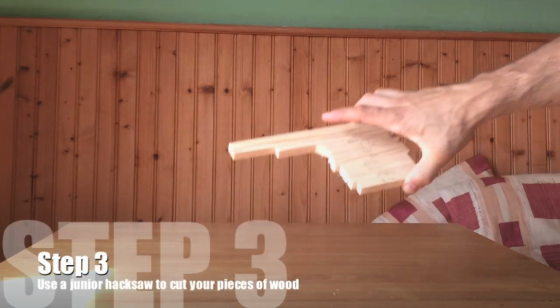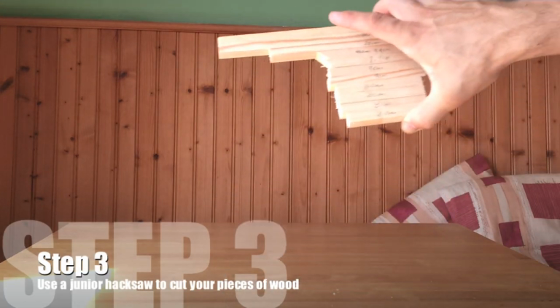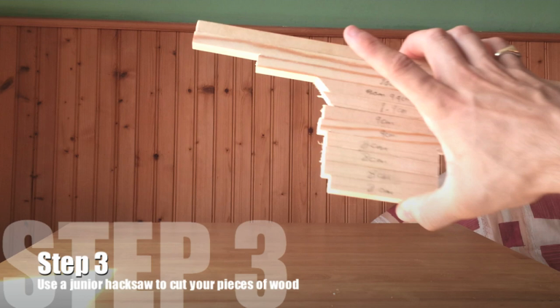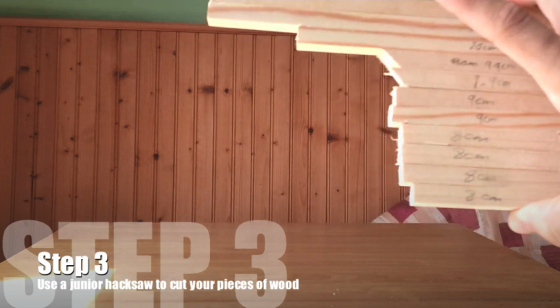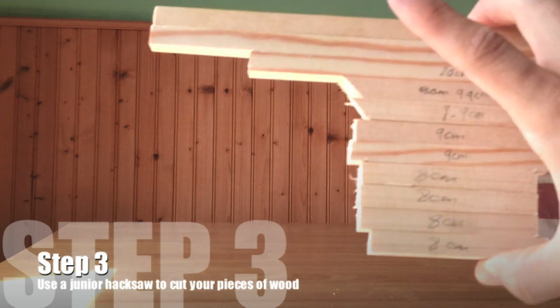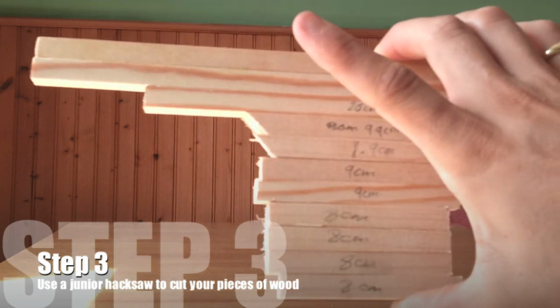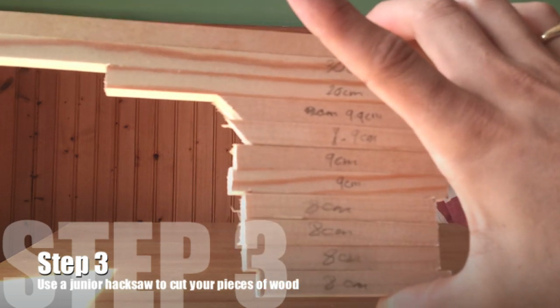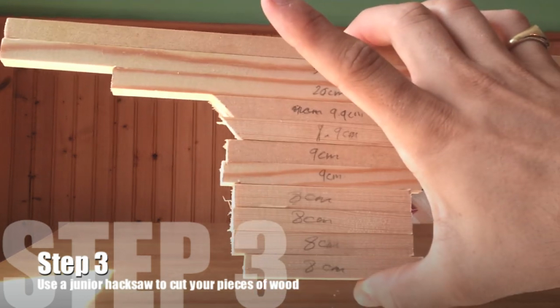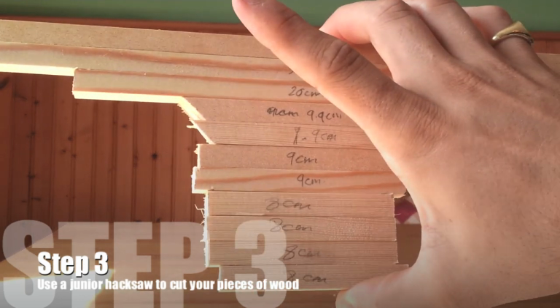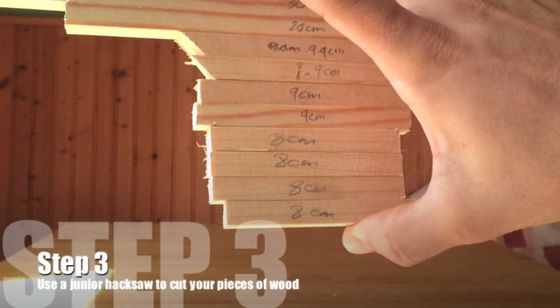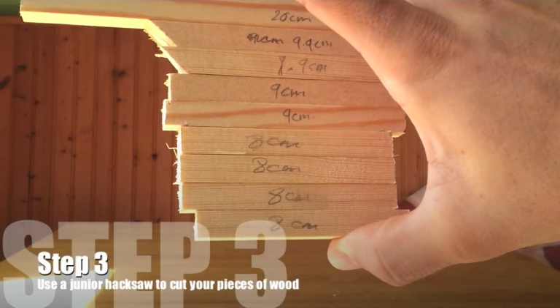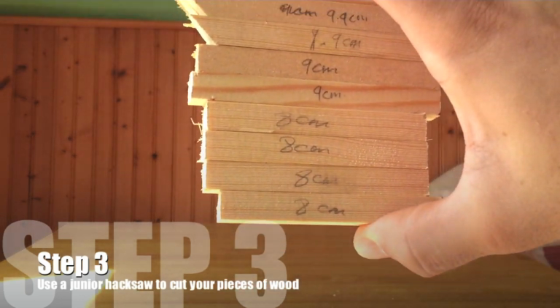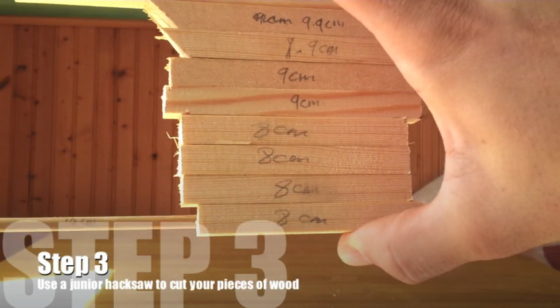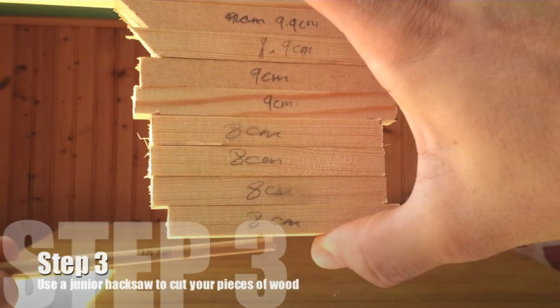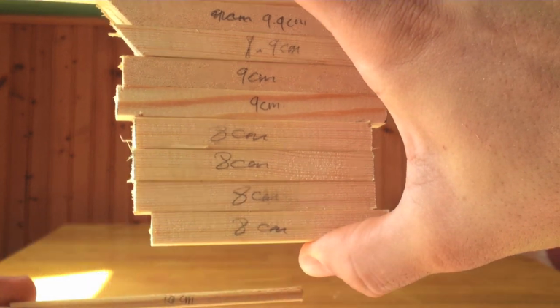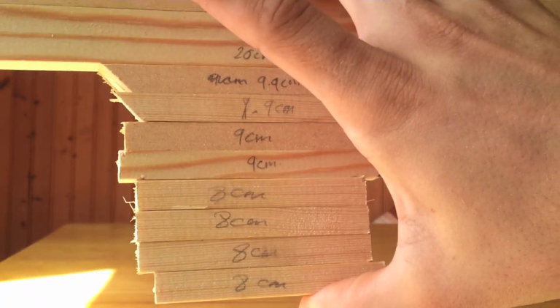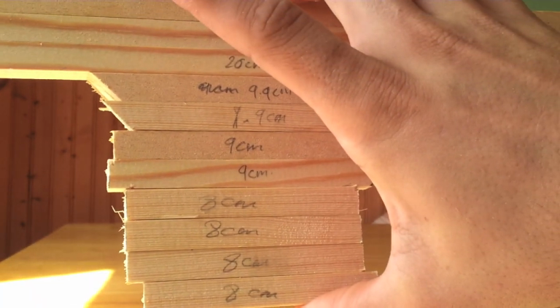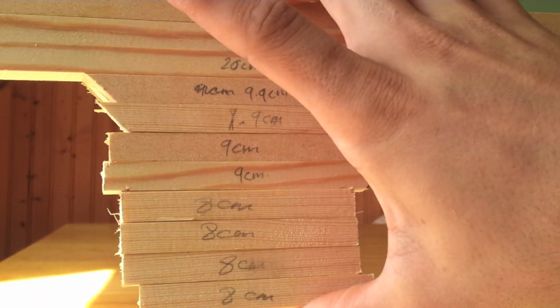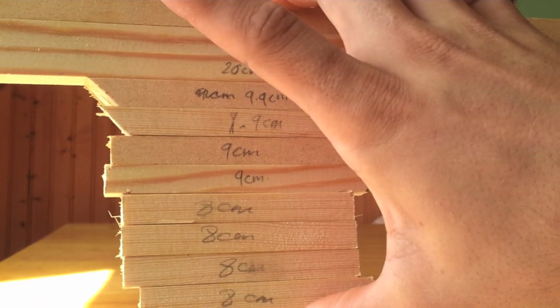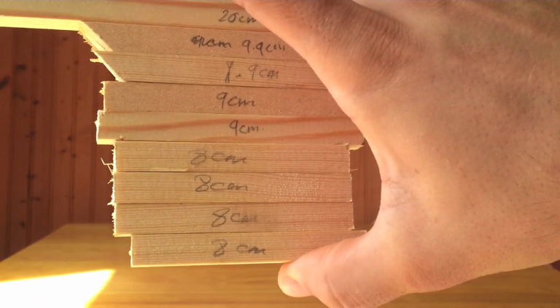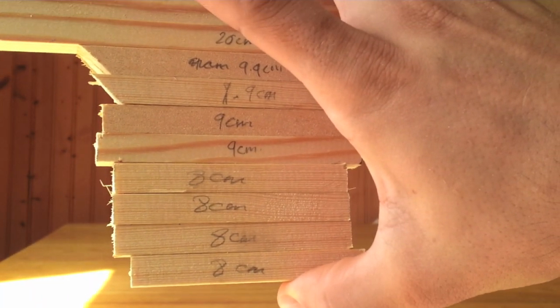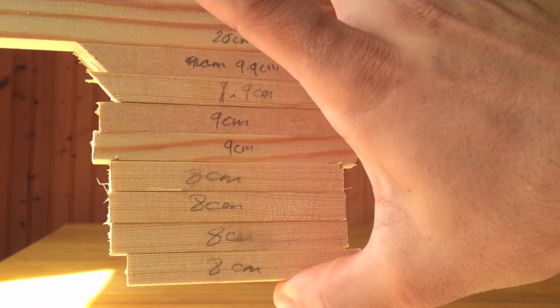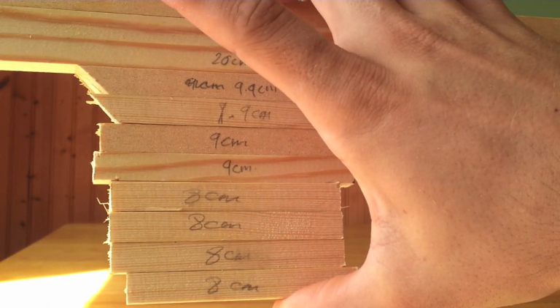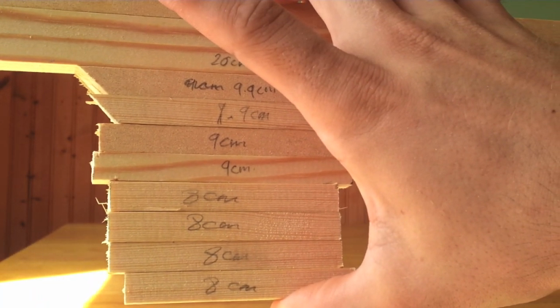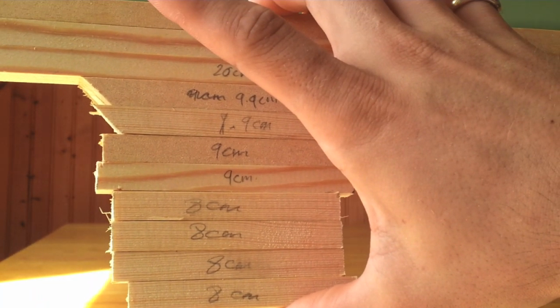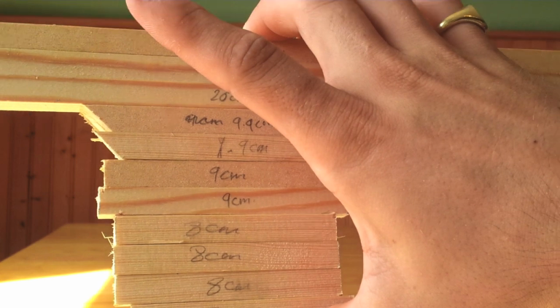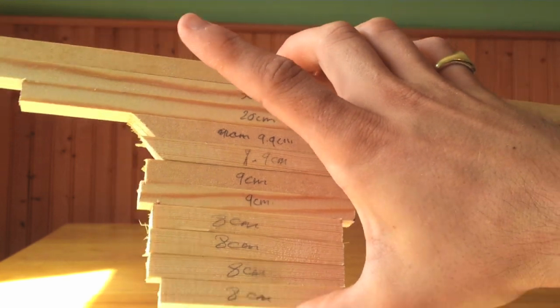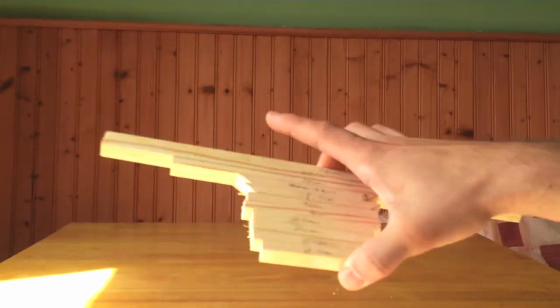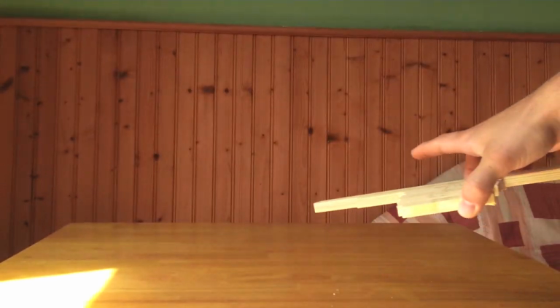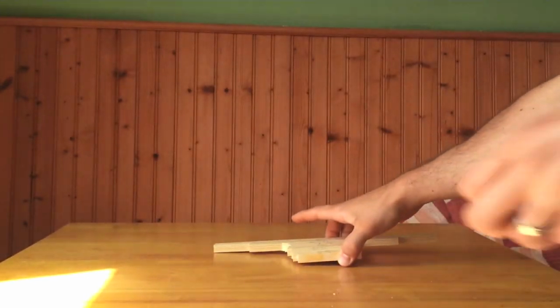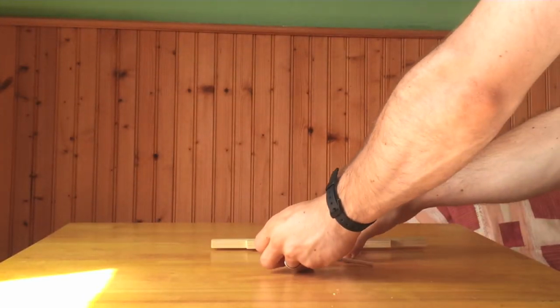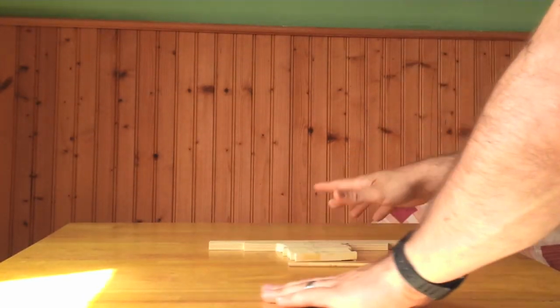Step three is to take a hacksaw or any thin saw blade and cut up your pieces of wood. Take care on the ends — as you can see, they can splinter quite easily. One thing you can do is use a piece of sandpaper, medium grit is fine, to sand off the edges to make them nice and smooth.